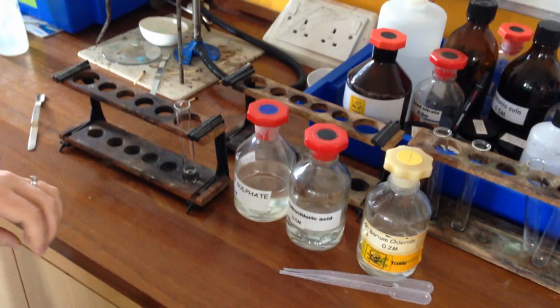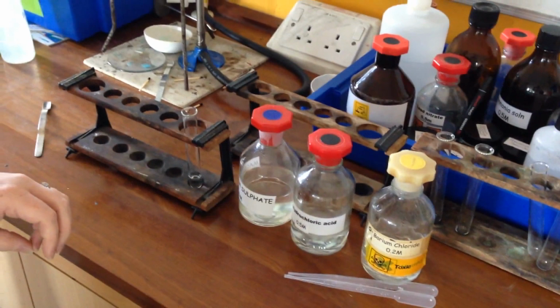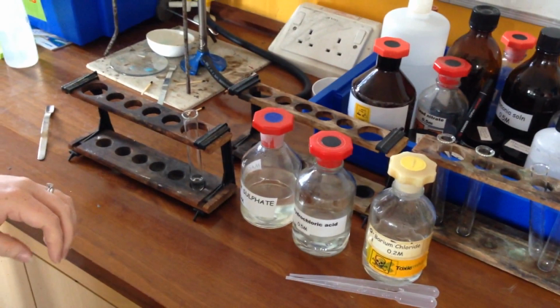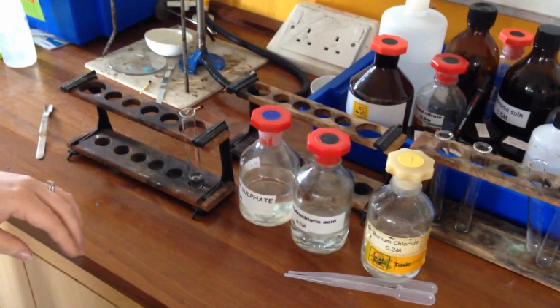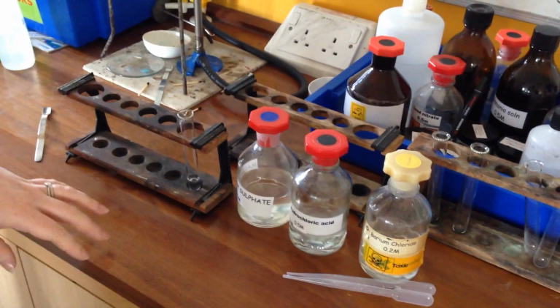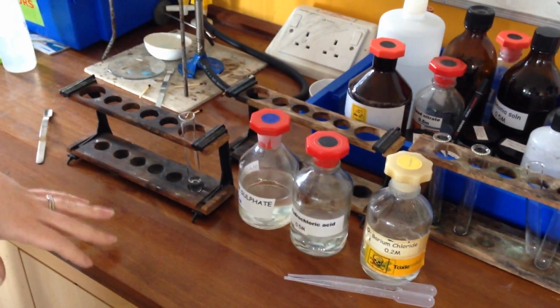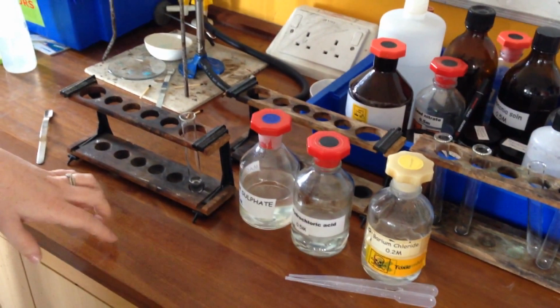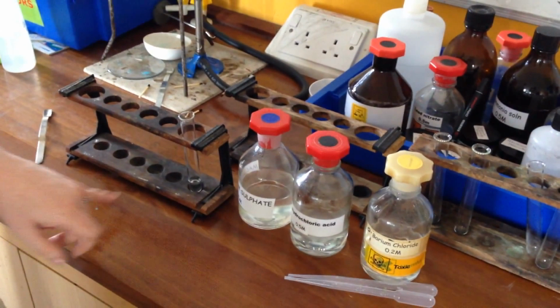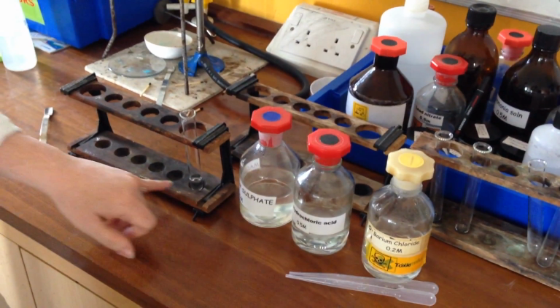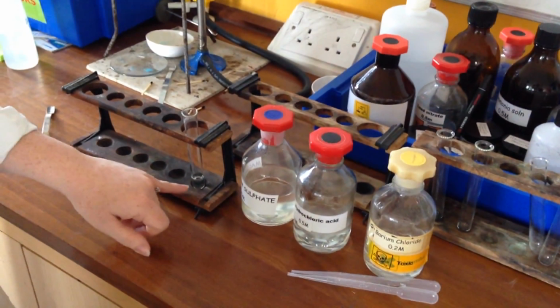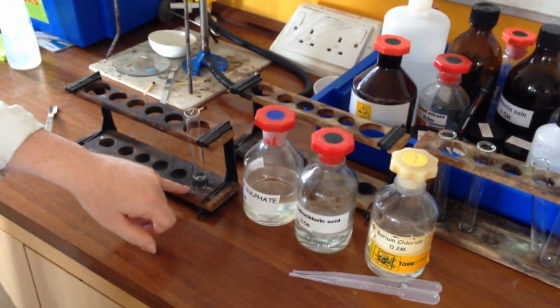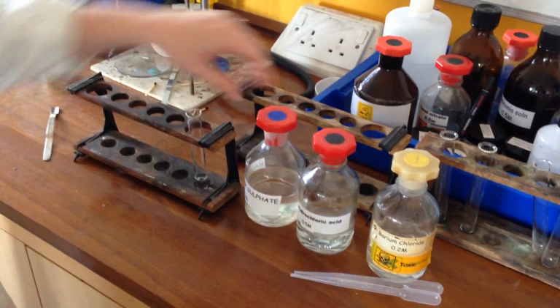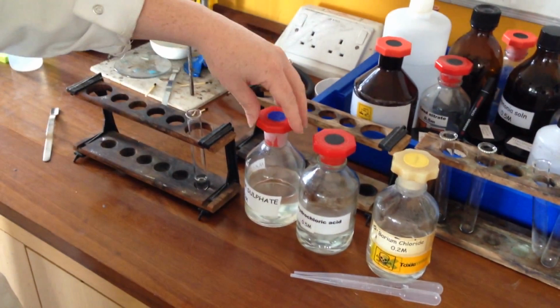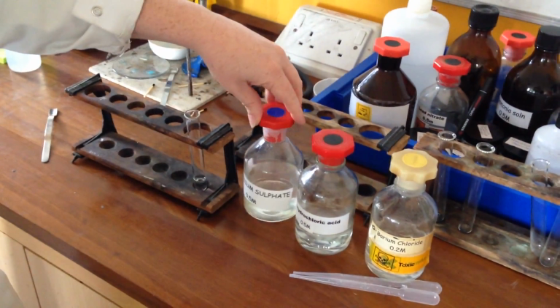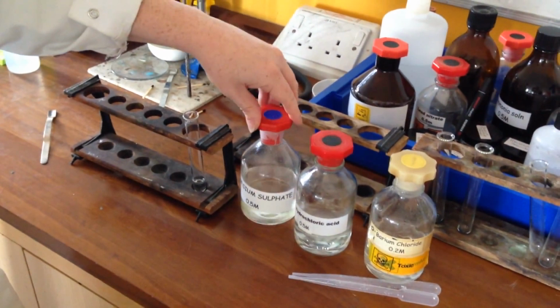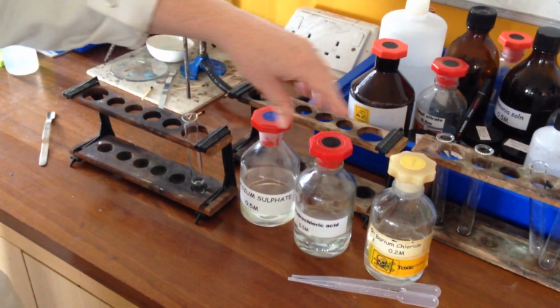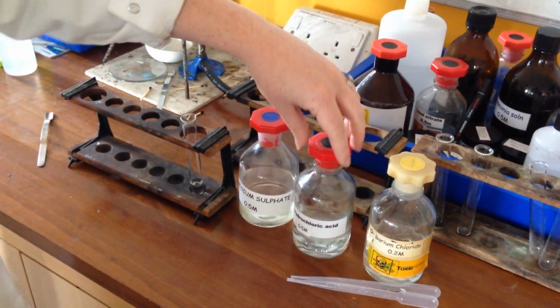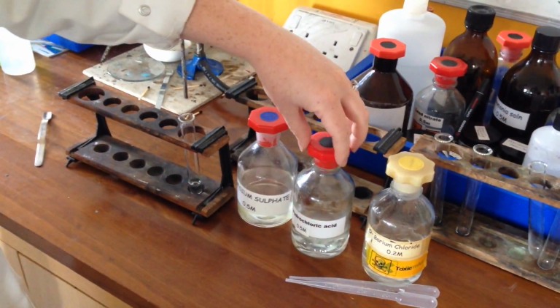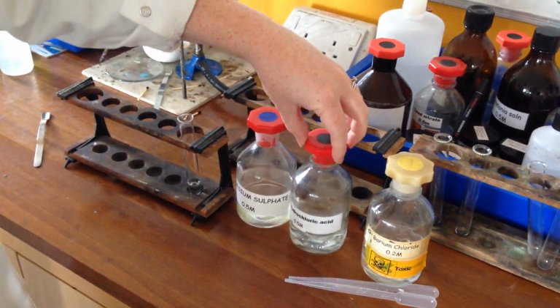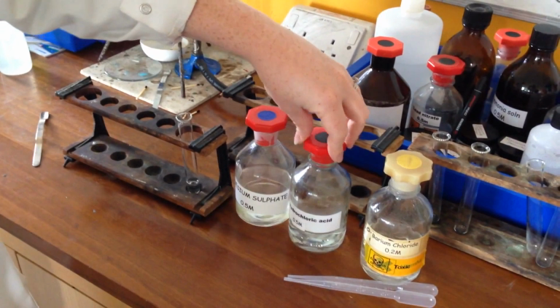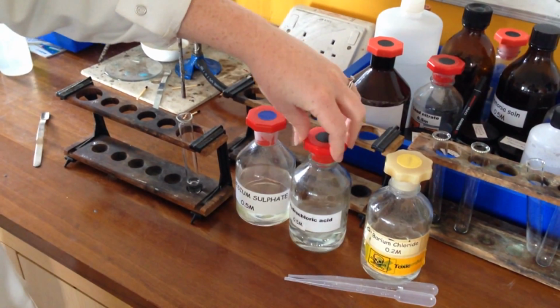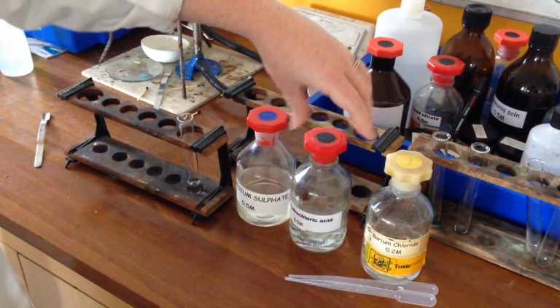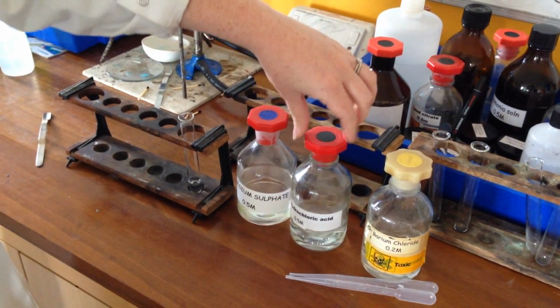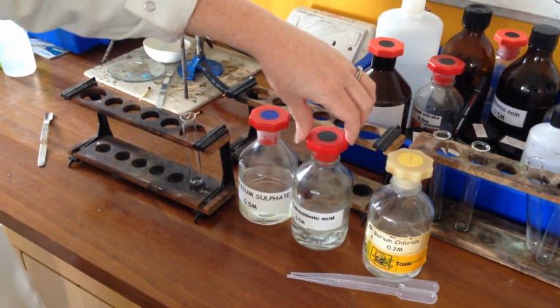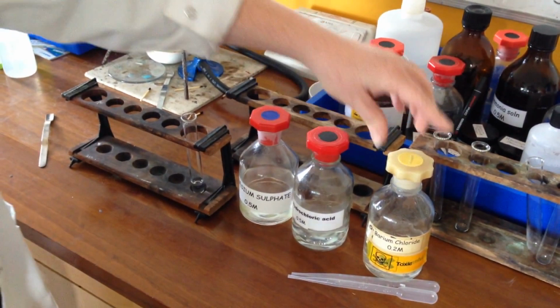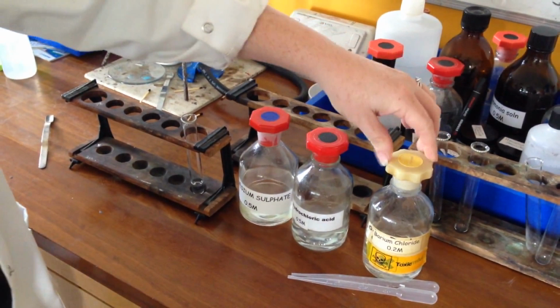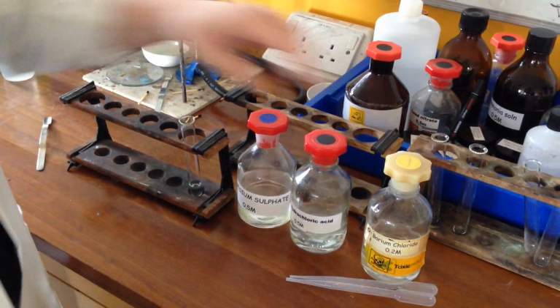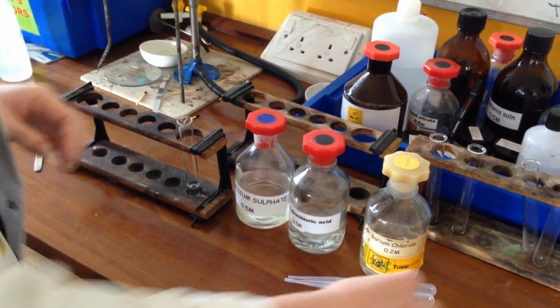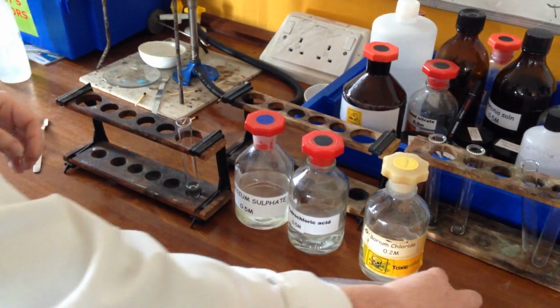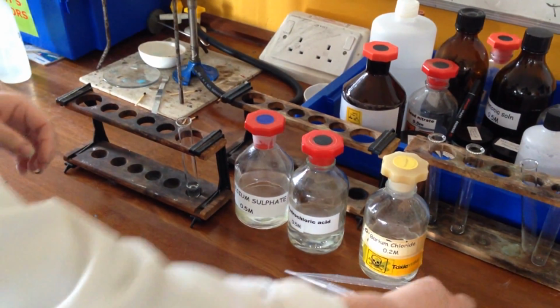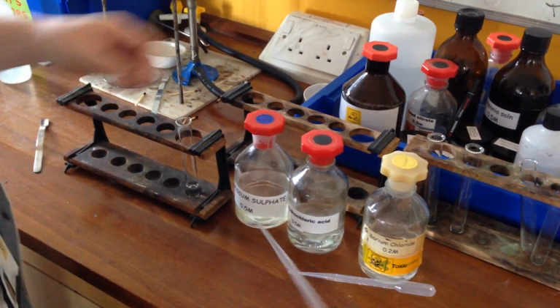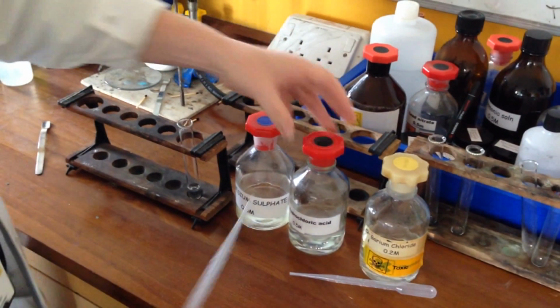This is a test for sulfate ions. In here I have some magnesium sulfate. I'm going to add in sequentially hydrochloric acid and barium chloride.